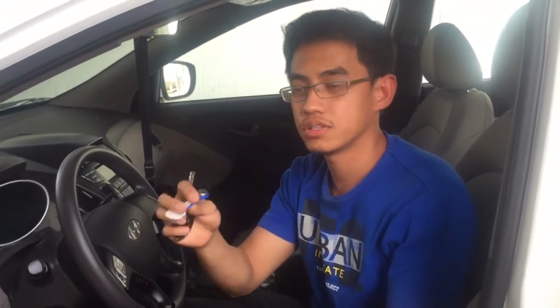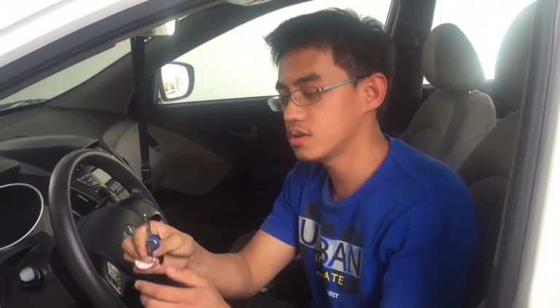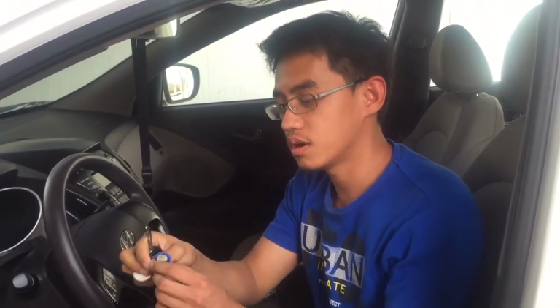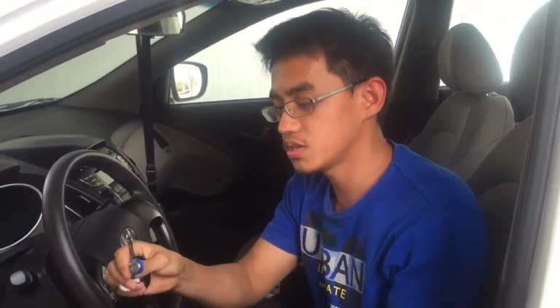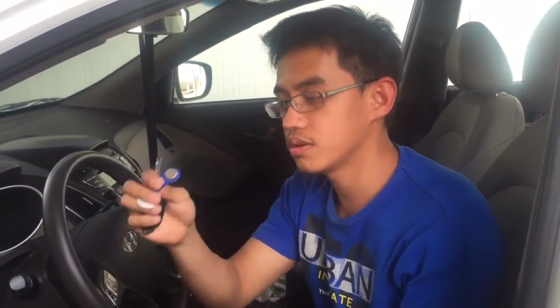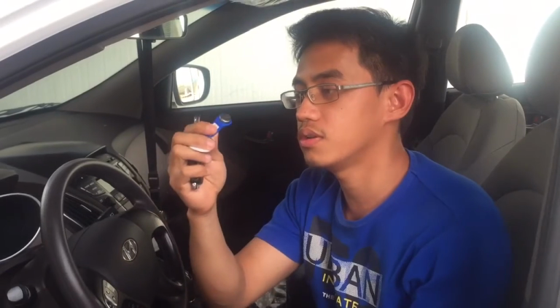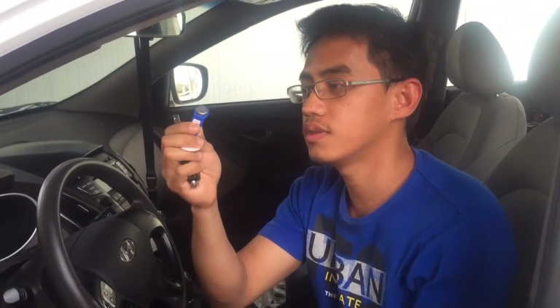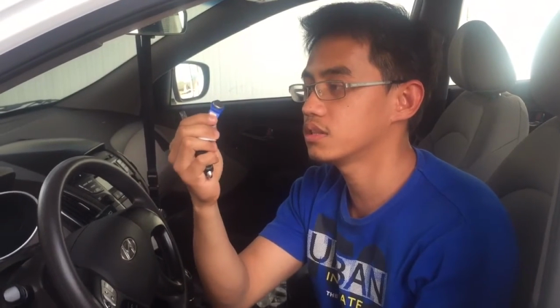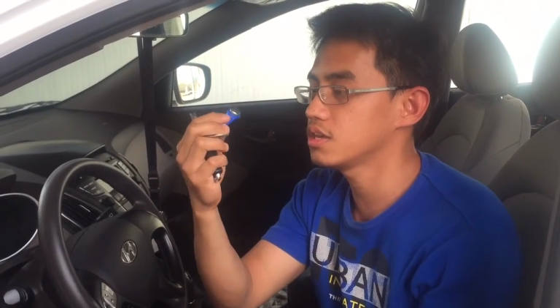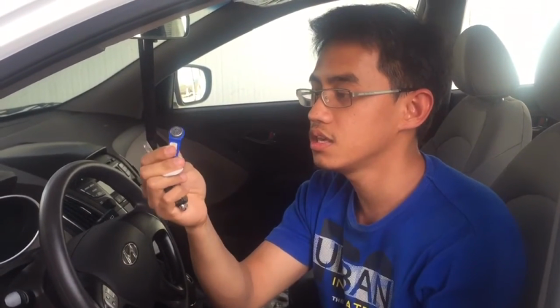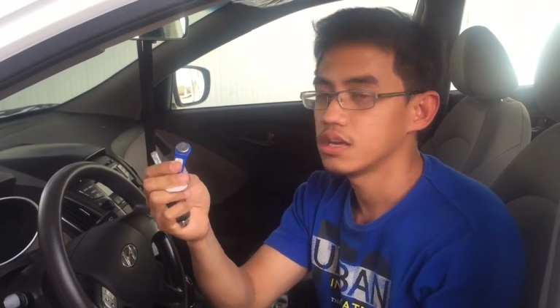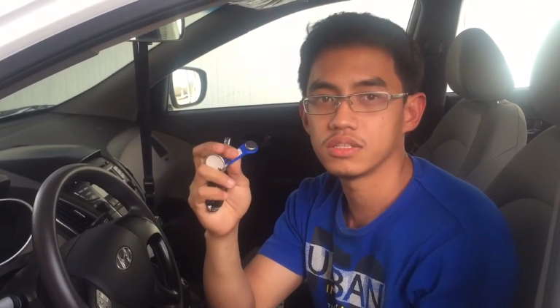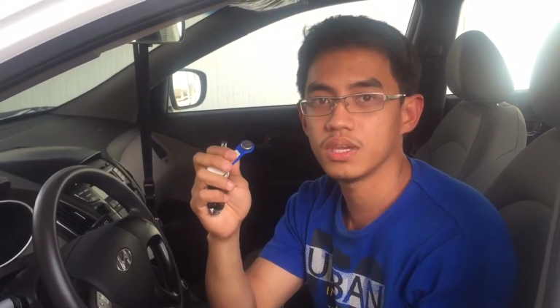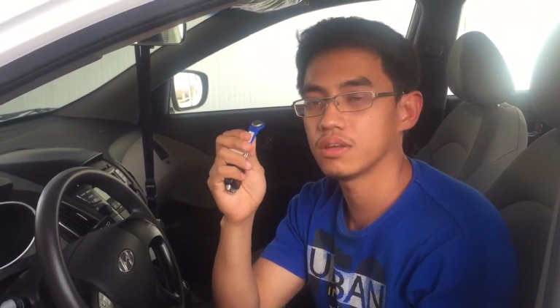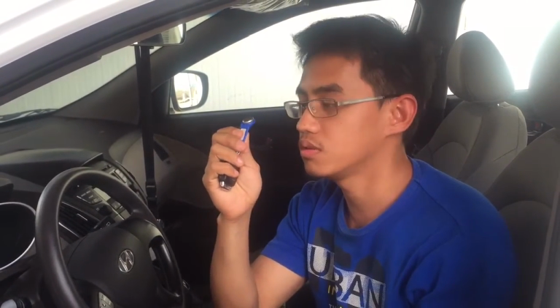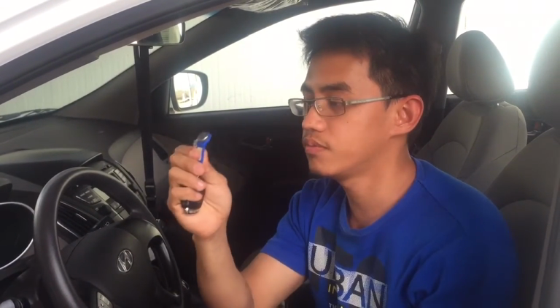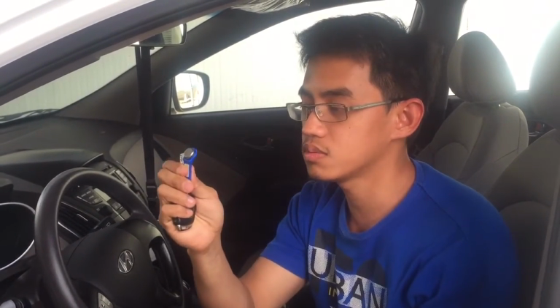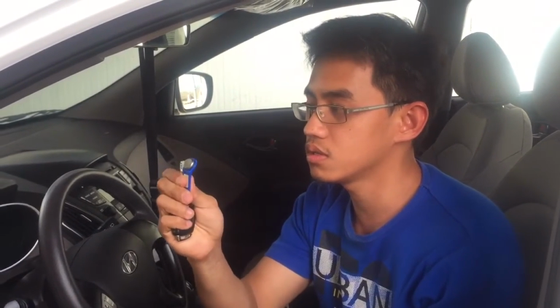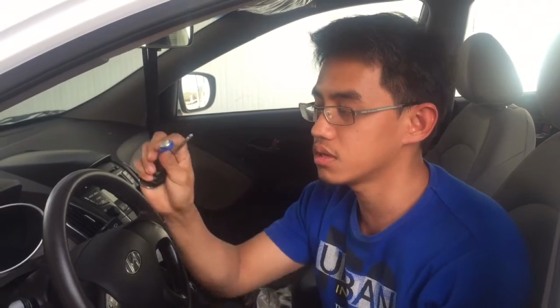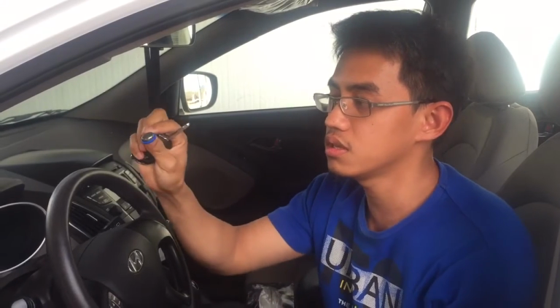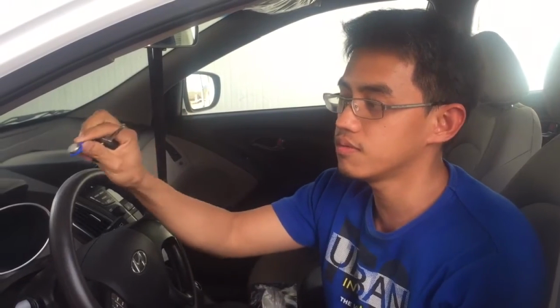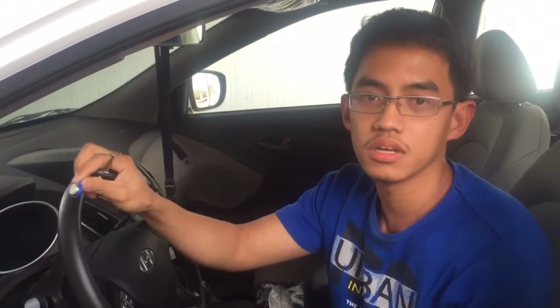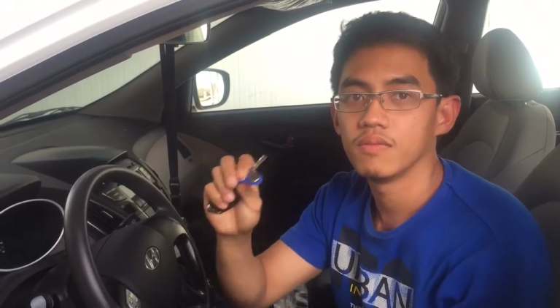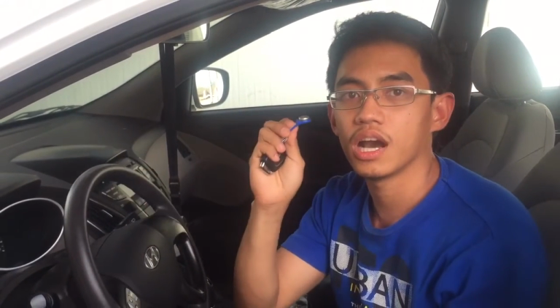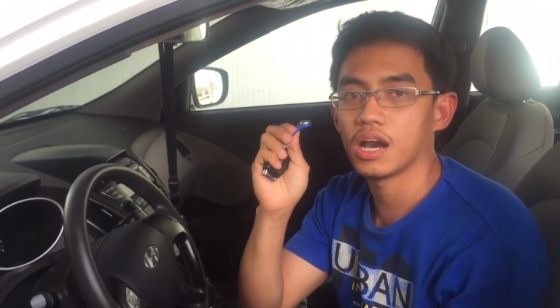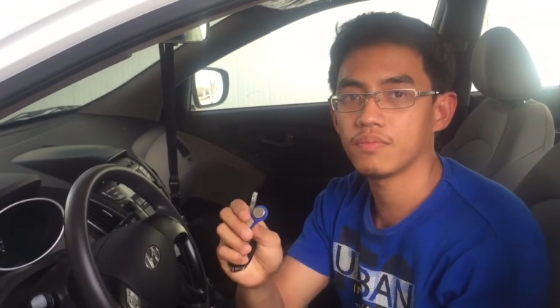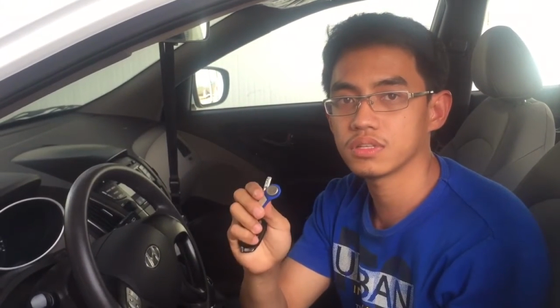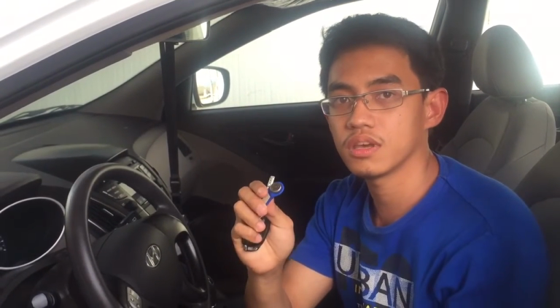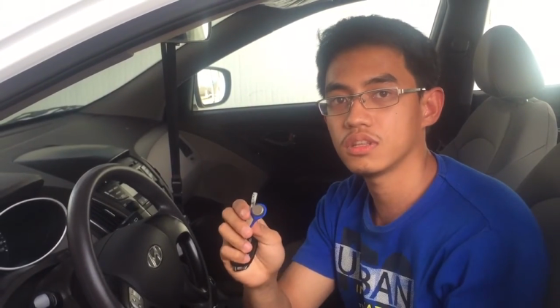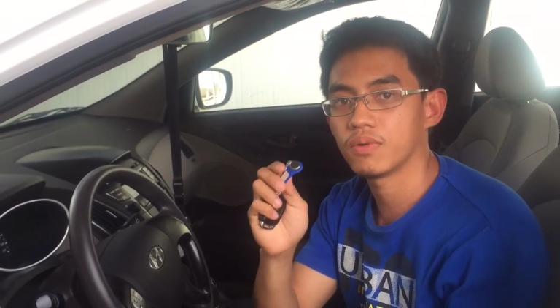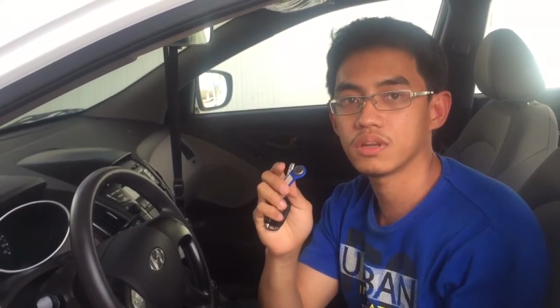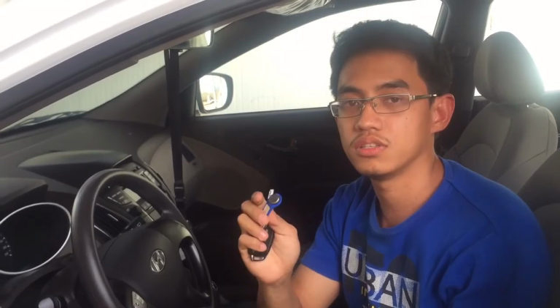First of all, make sure that you have the TDI key. And also, make sure that you will put this one into the TDI device after you start the engine and before you stop the engine.